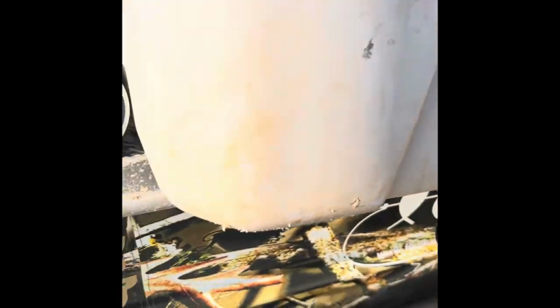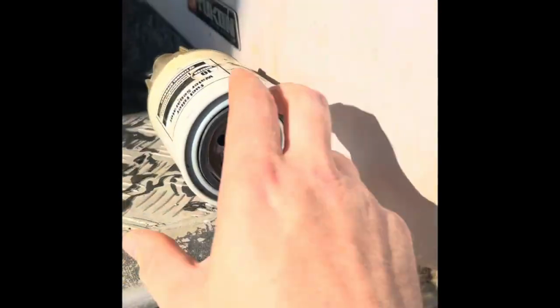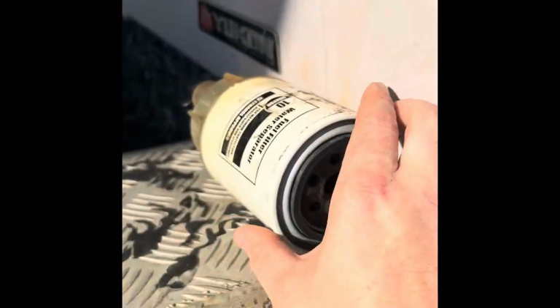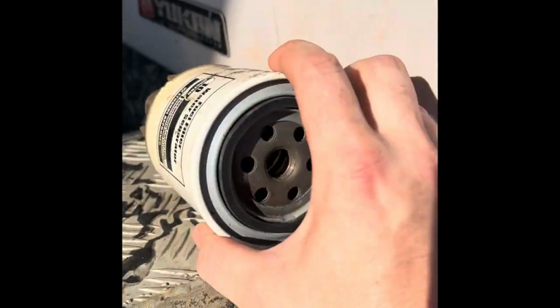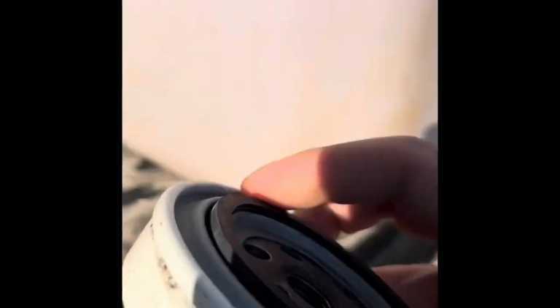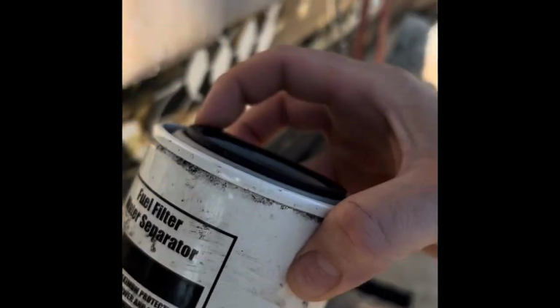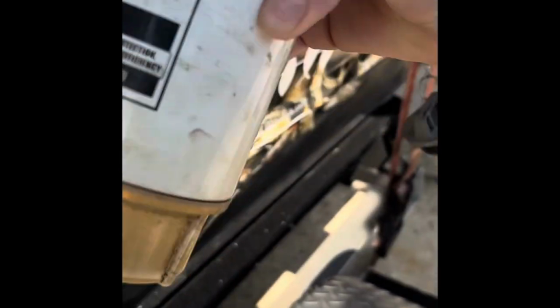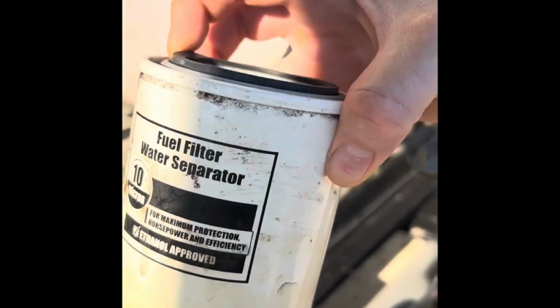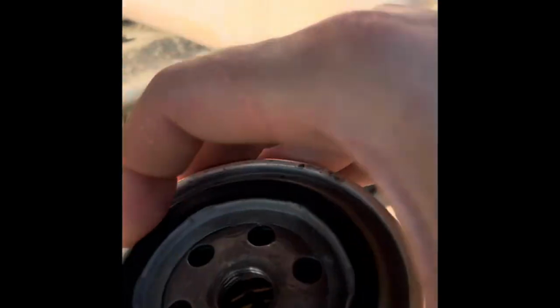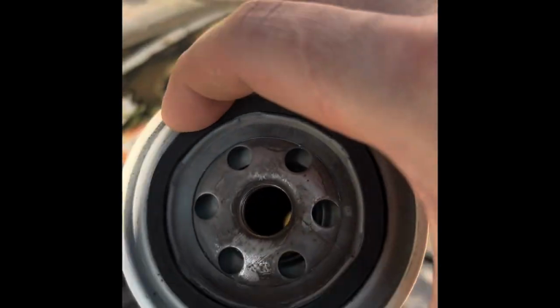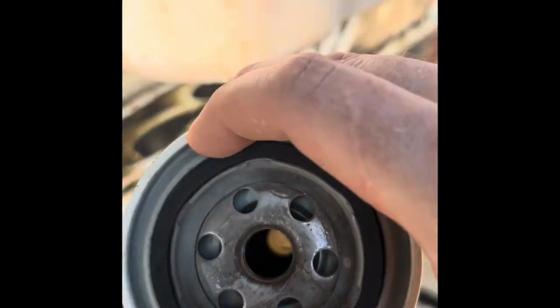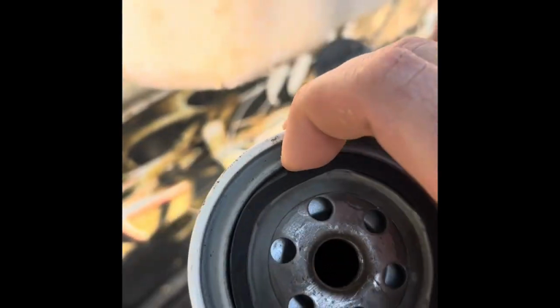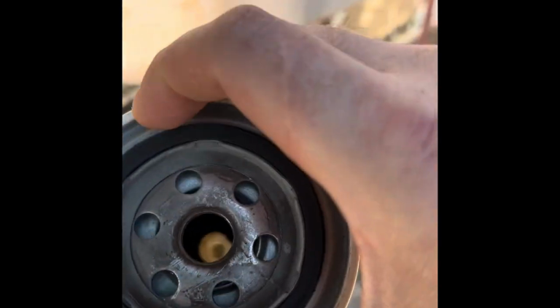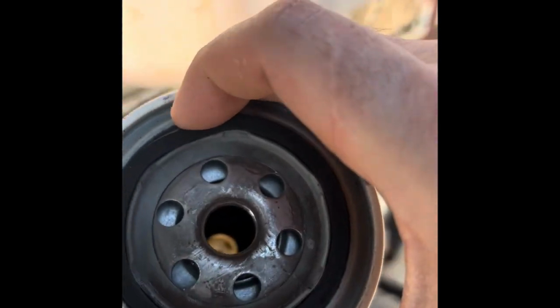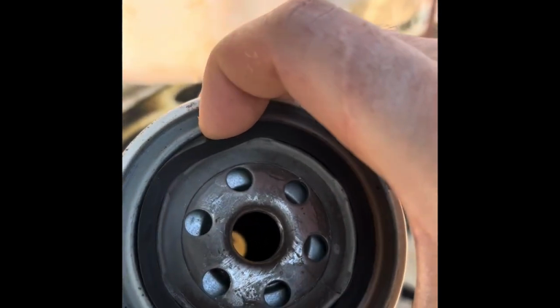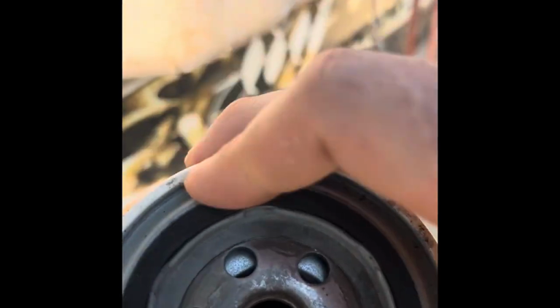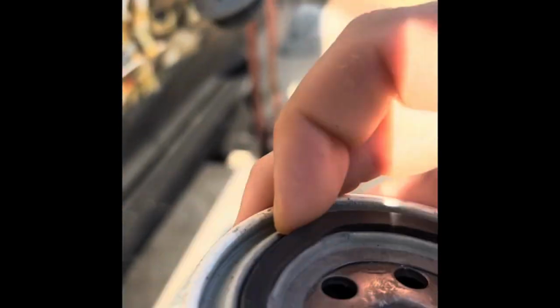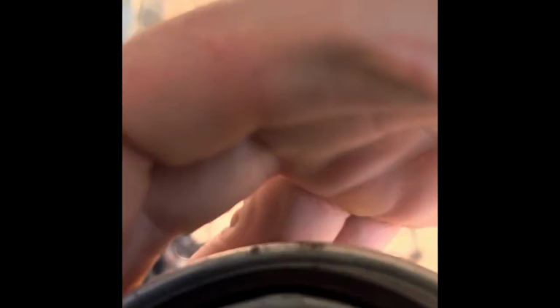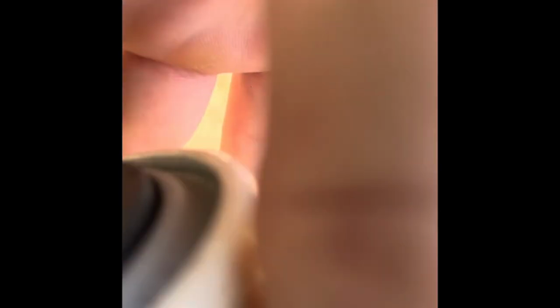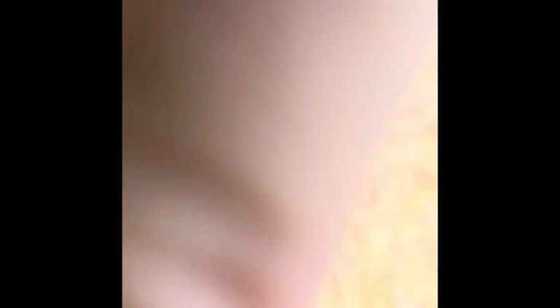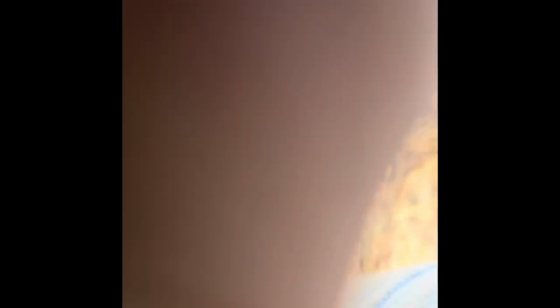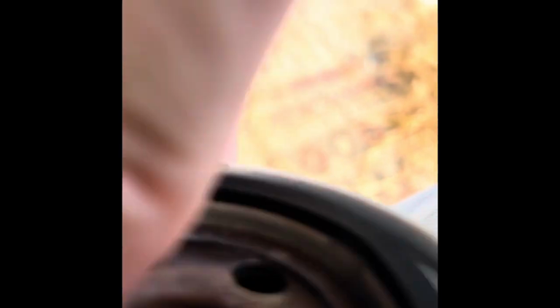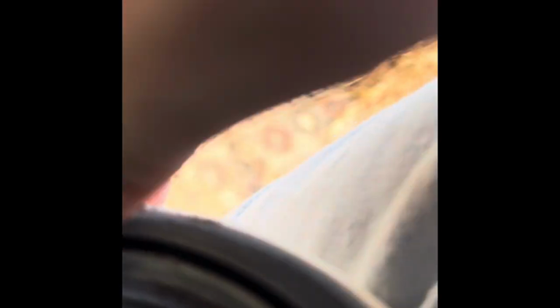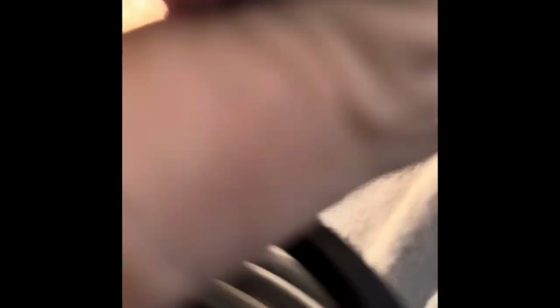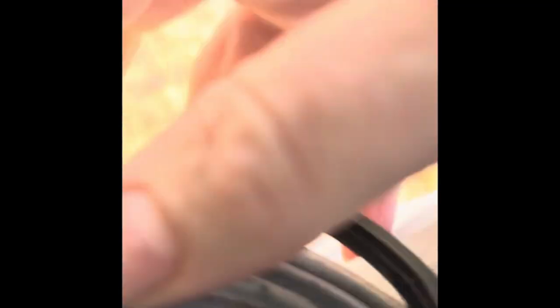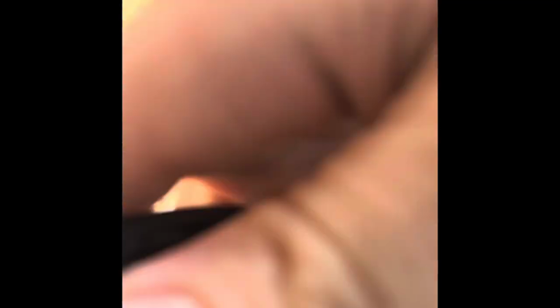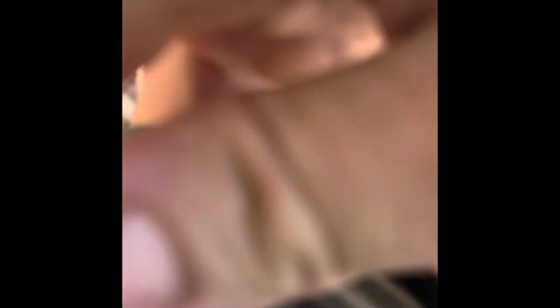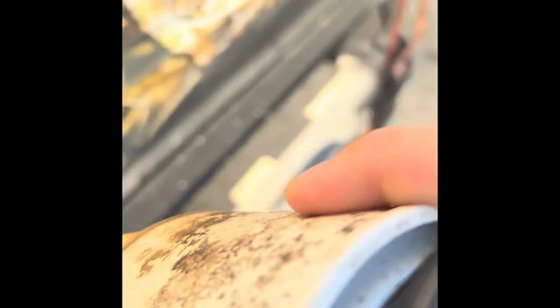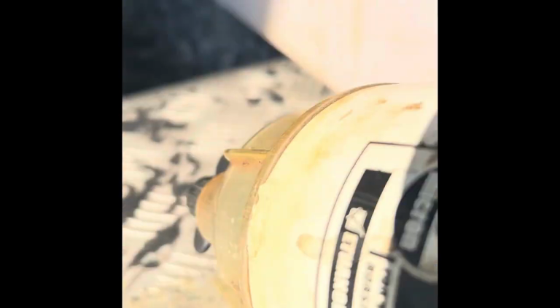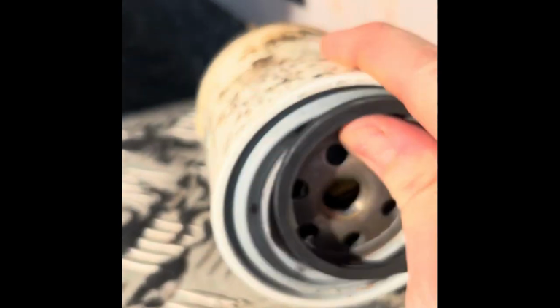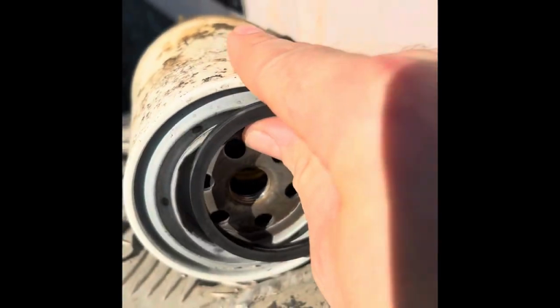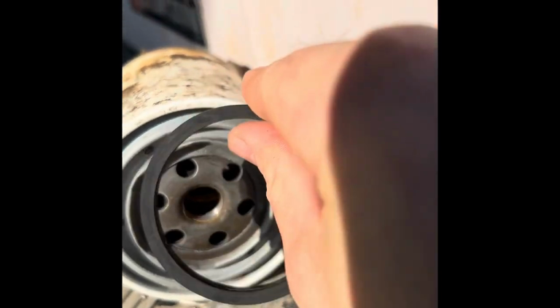Here is a fuel water separator off of a boat. There's the gasket right there on the top. We're gonna take it off right there.